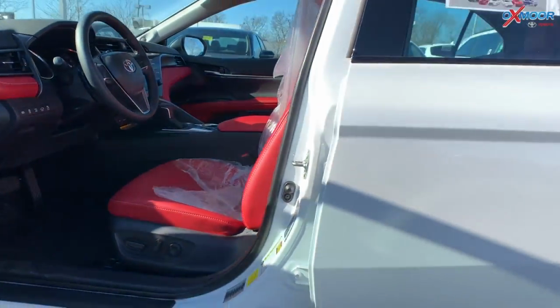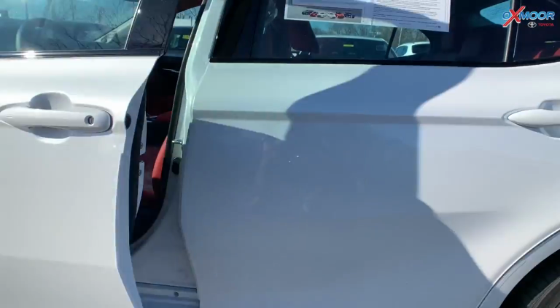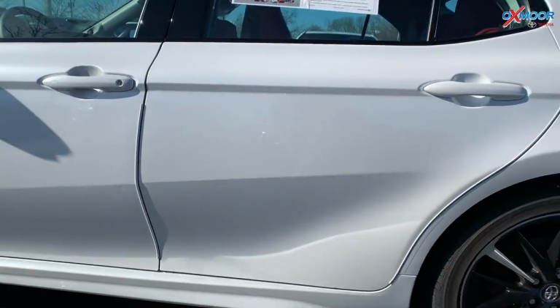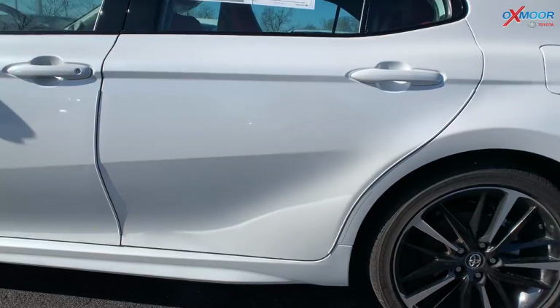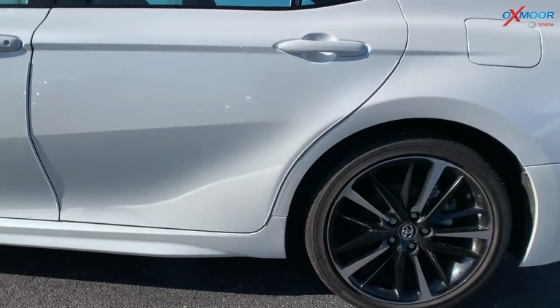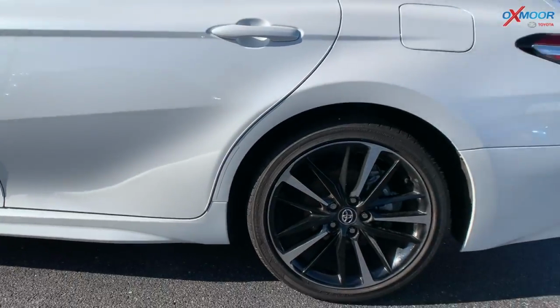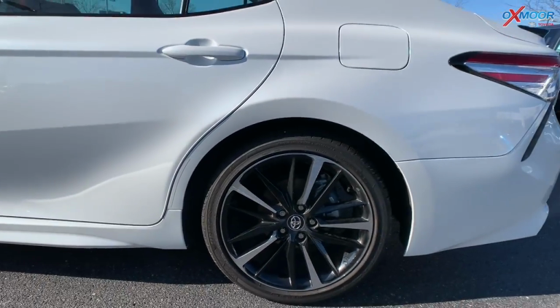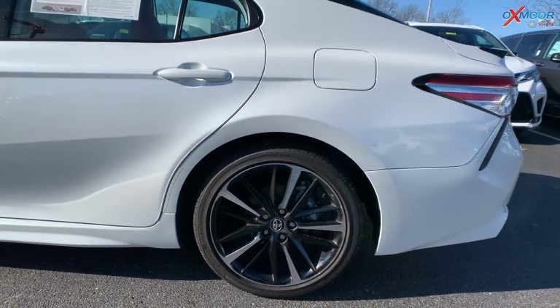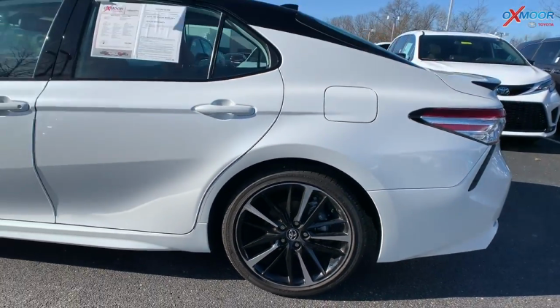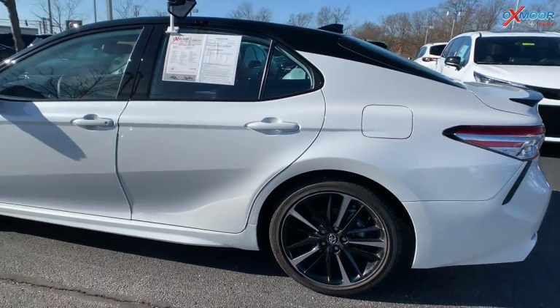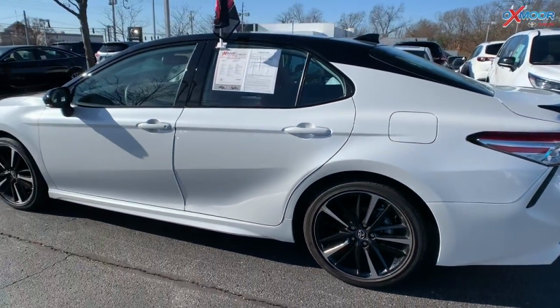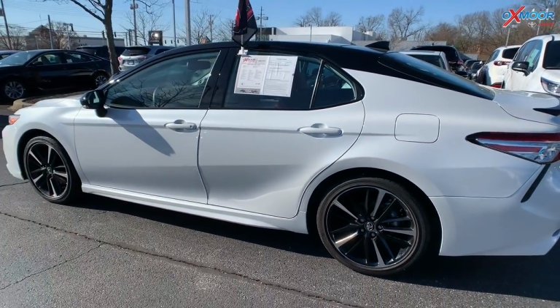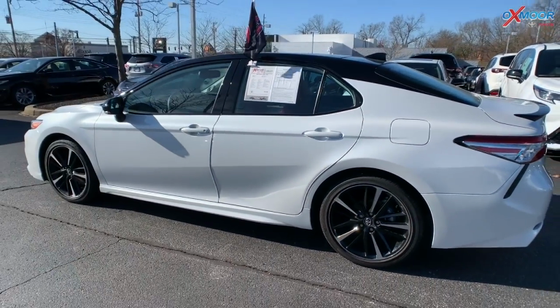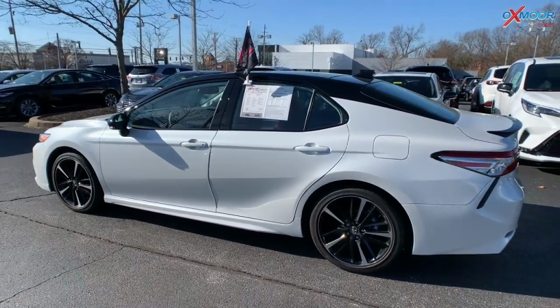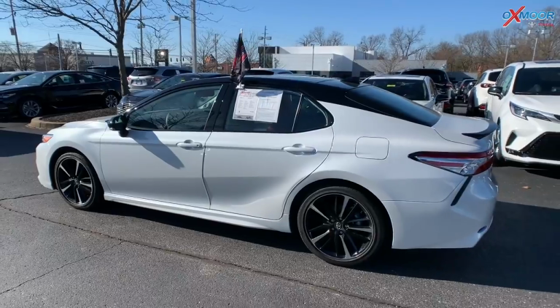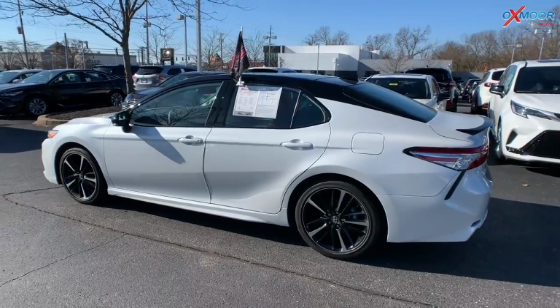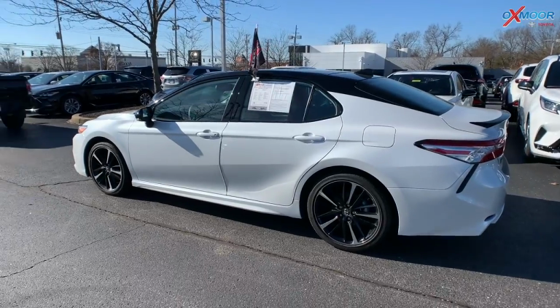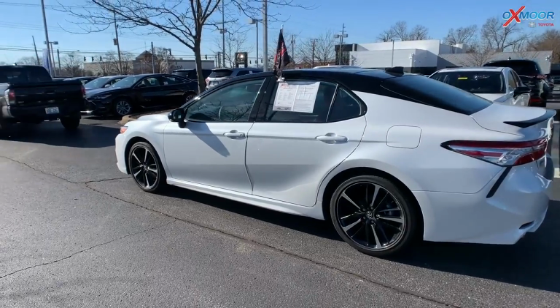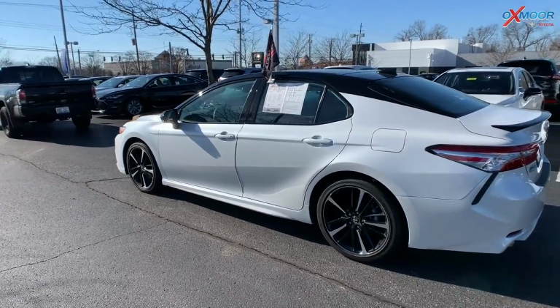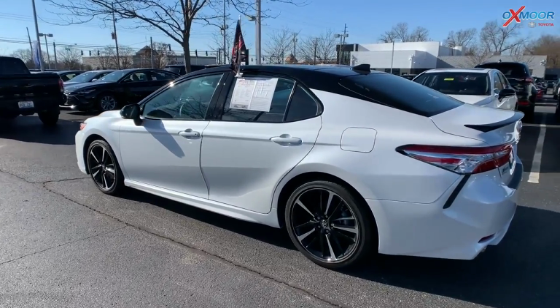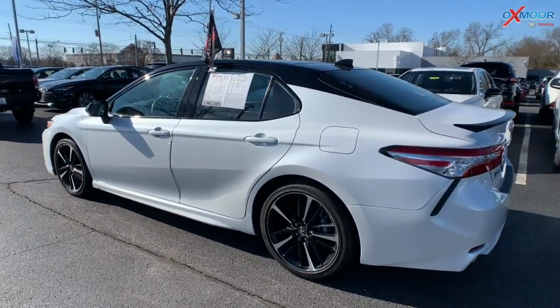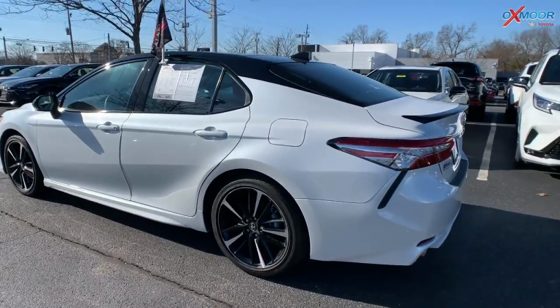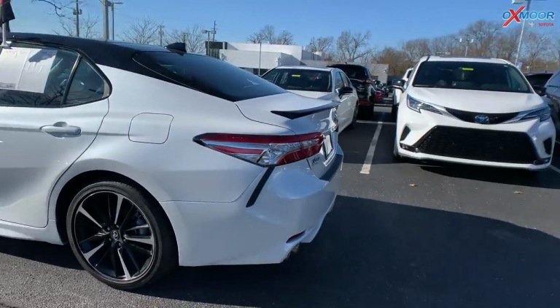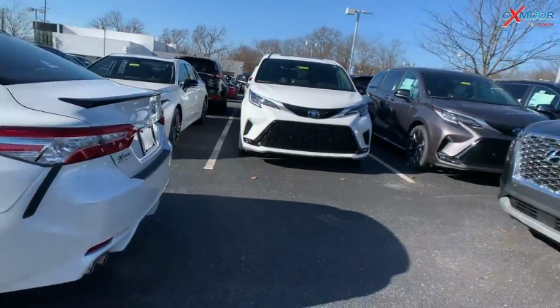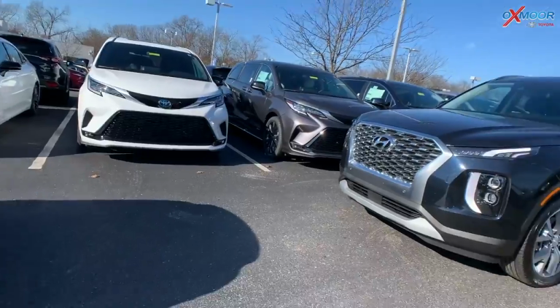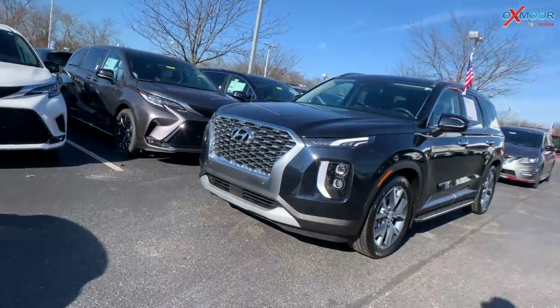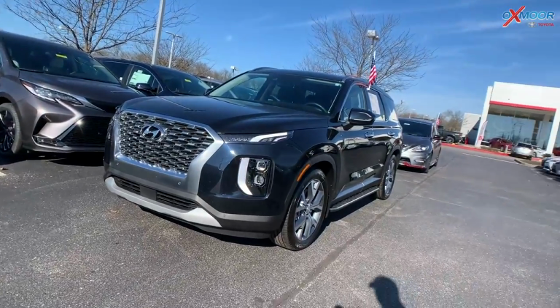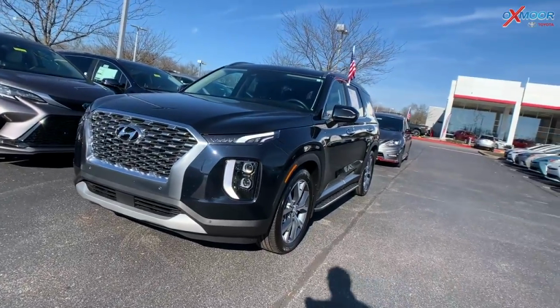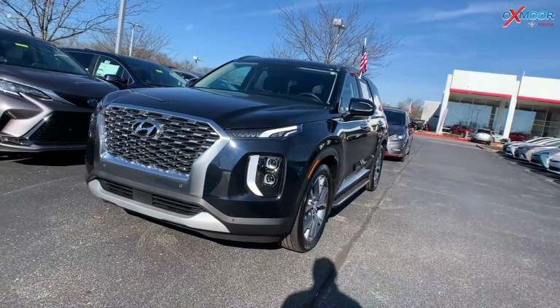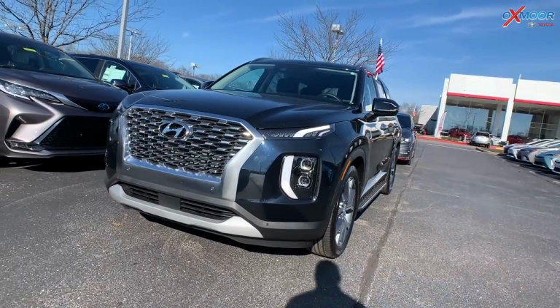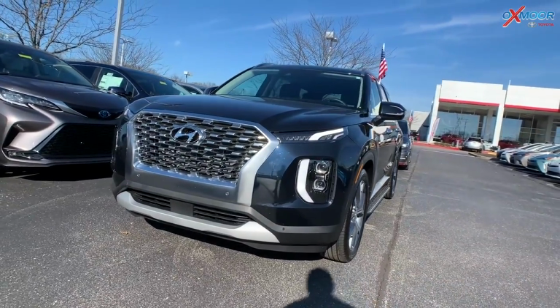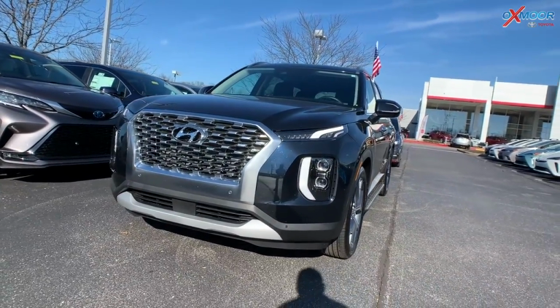It has a clean Carfax and one previous owner. The interior is in red leather. Mileage is seven thousand six hundred and fifty-five, the price is thirty thousand five hundred, and the odometer is about eight hundred and fifteen miles below the market average — a beautiful vehicle.